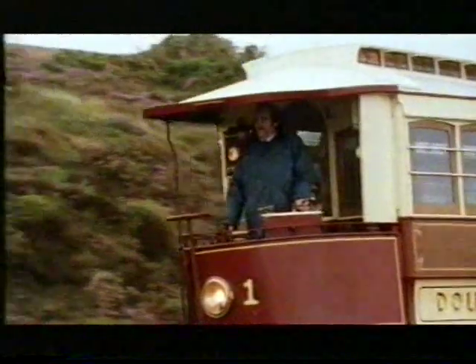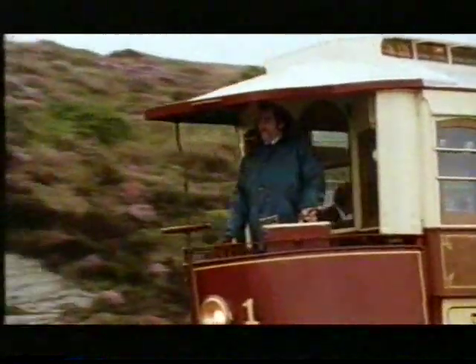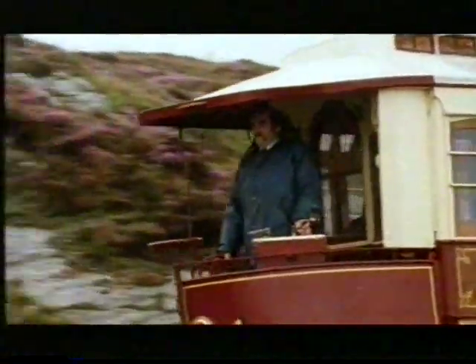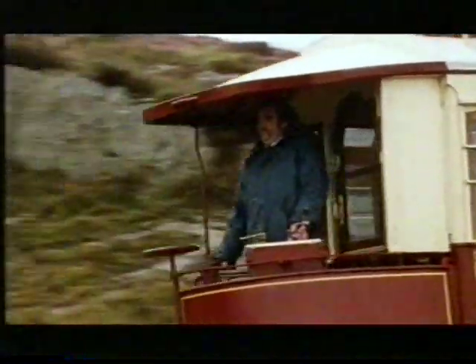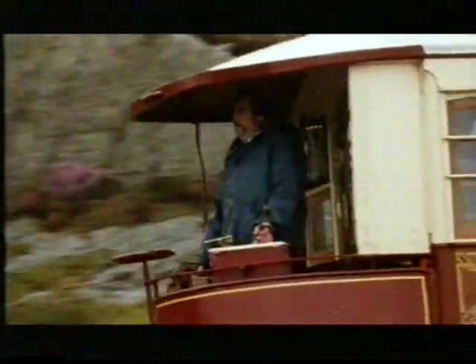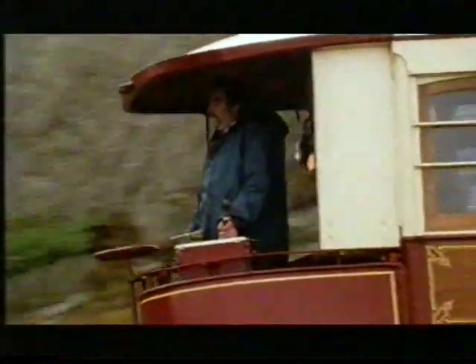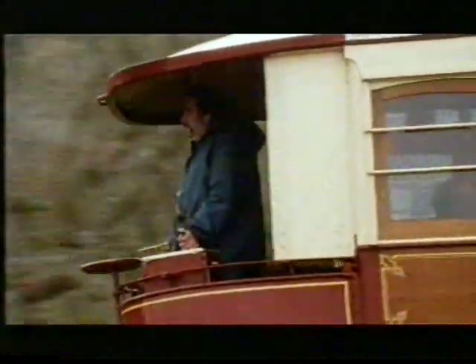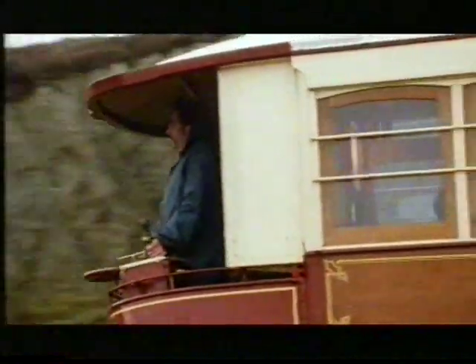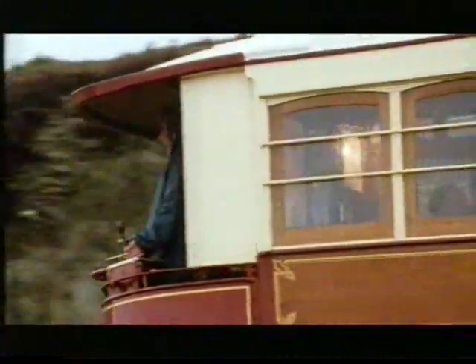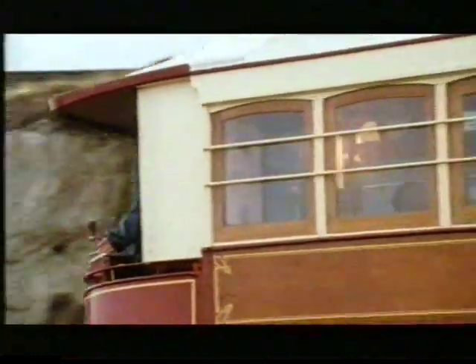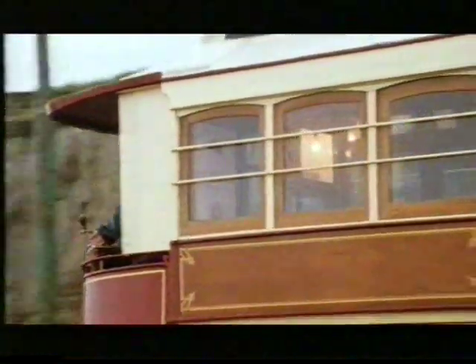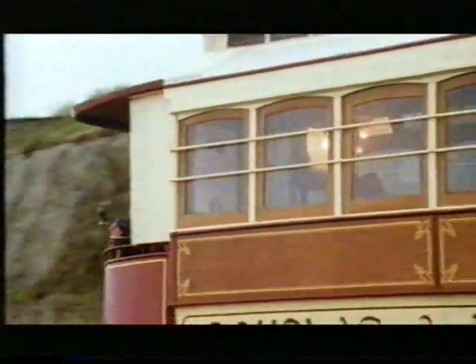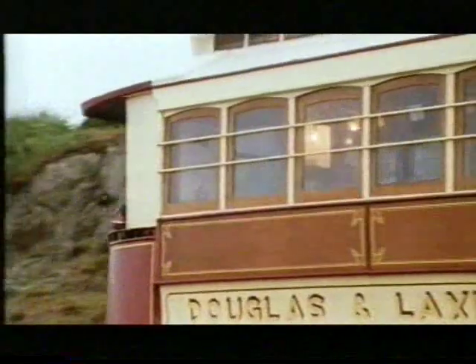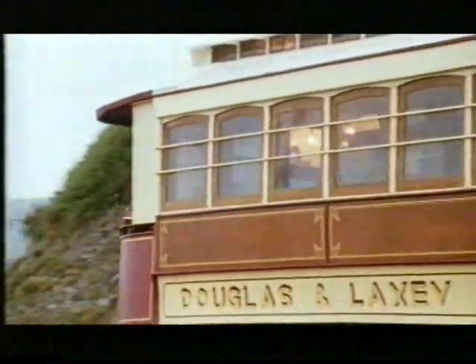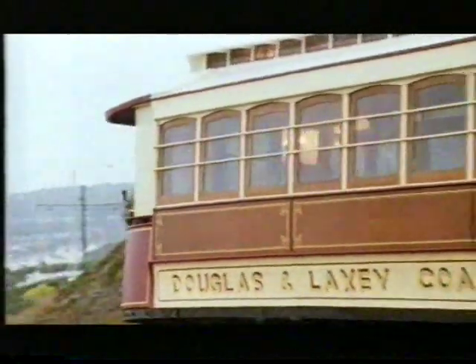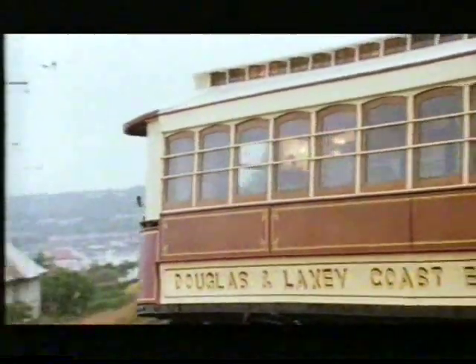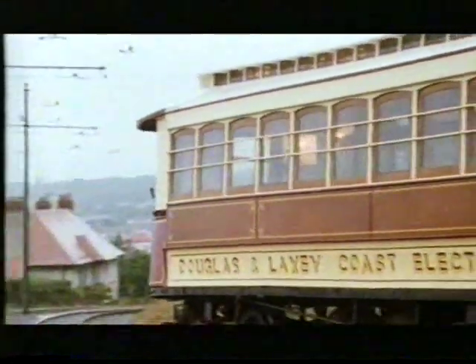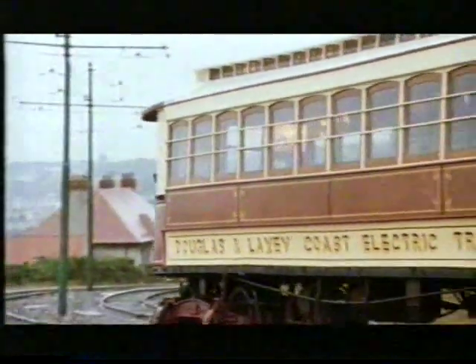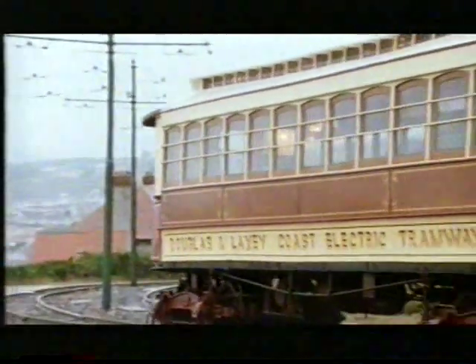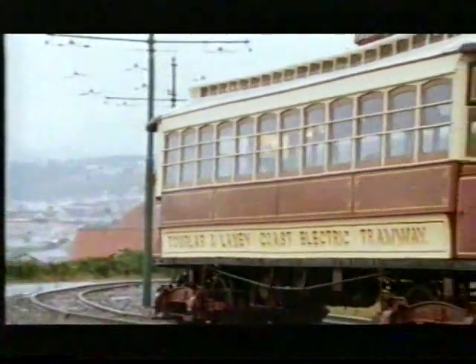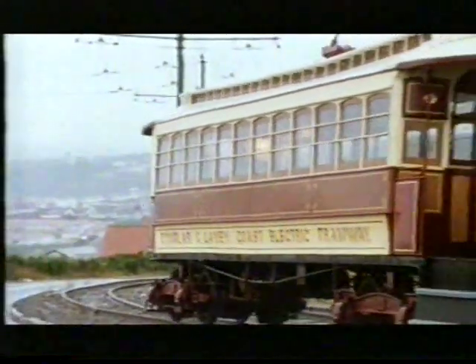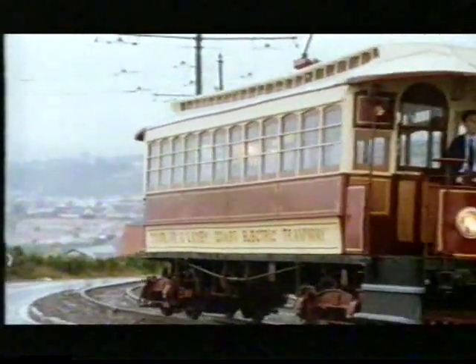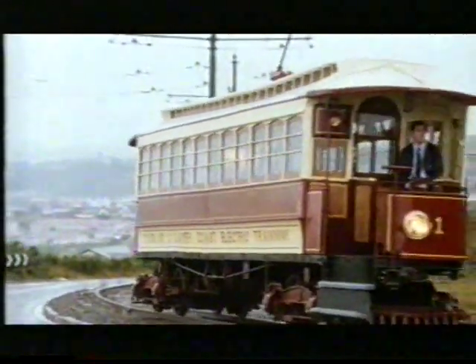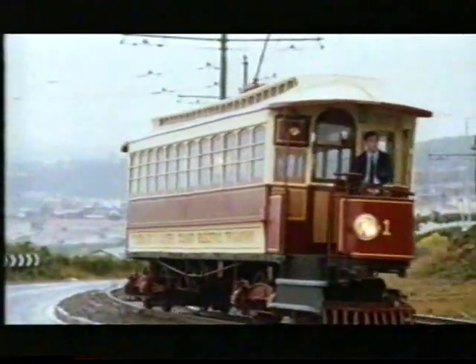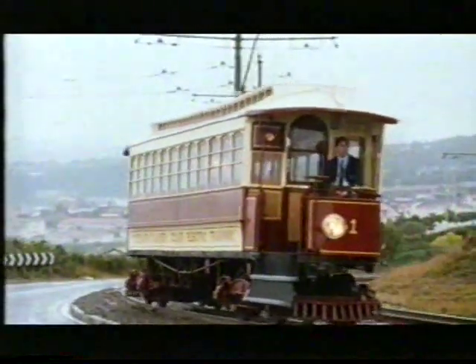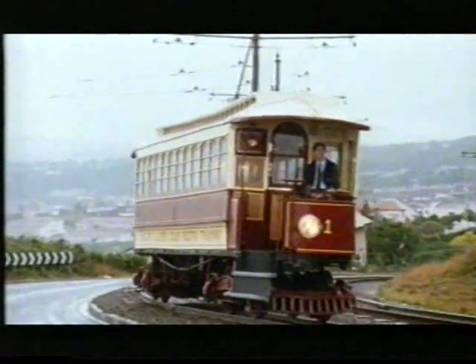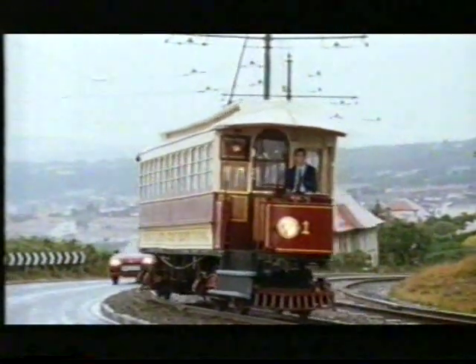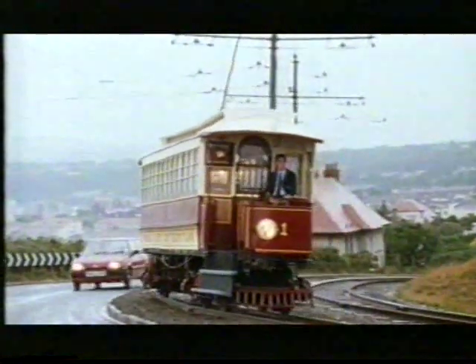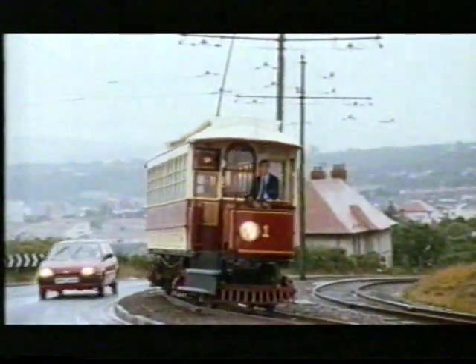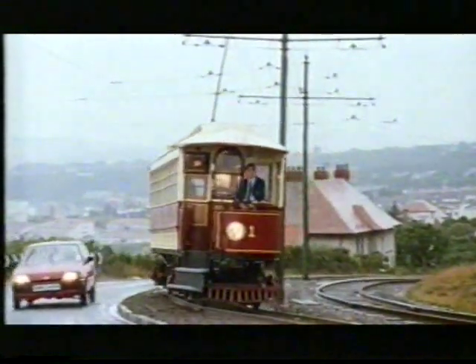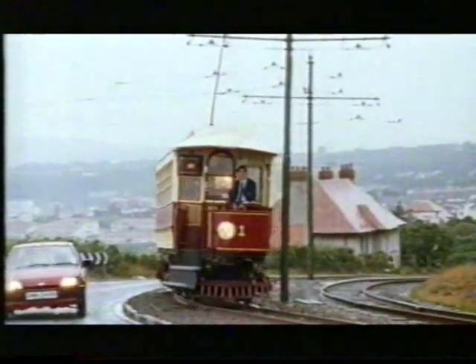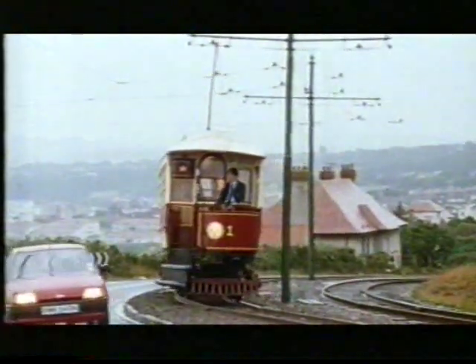Car number one is still in top-notch condition, despite being the world's oldest working electric tram. Since 1893, it has run on the Manx Electric Railway, transporting locals and greeting some welcome arrivals.